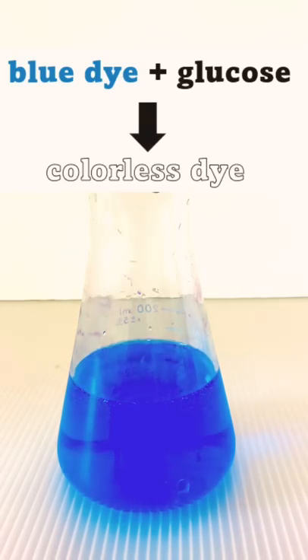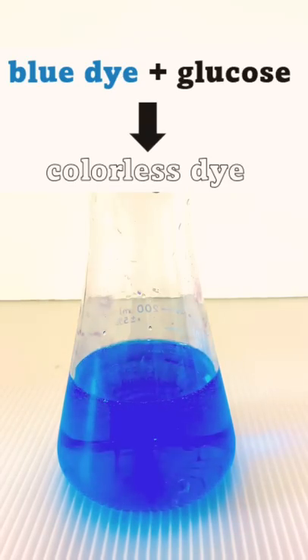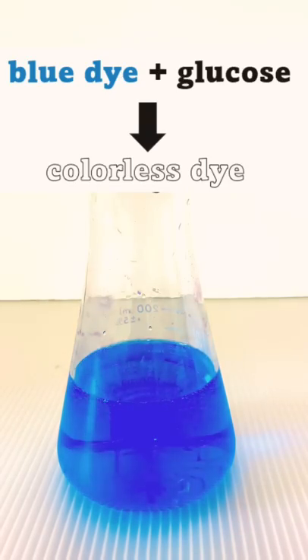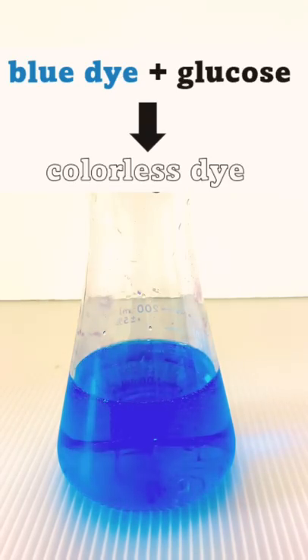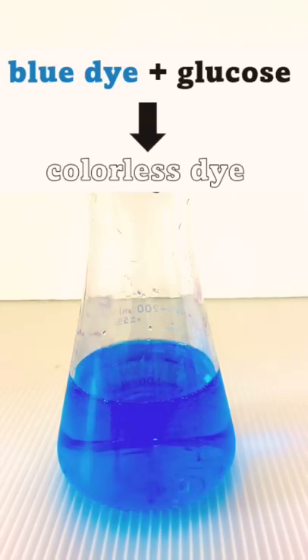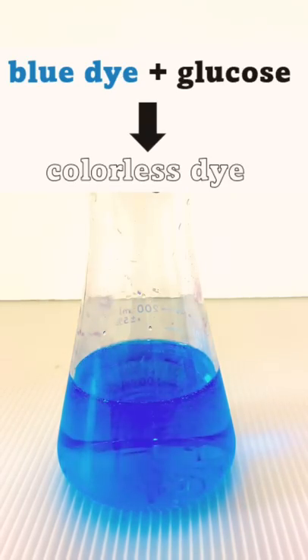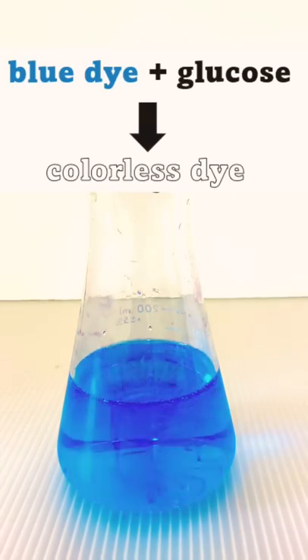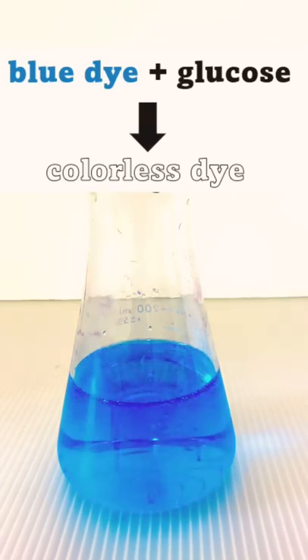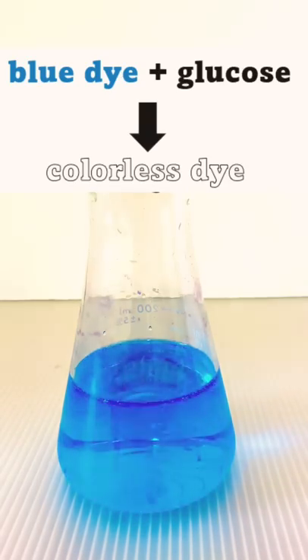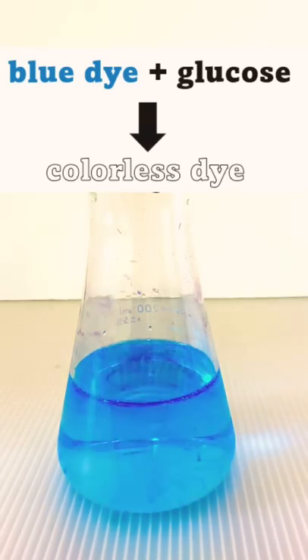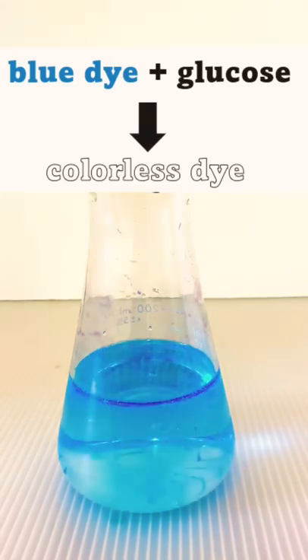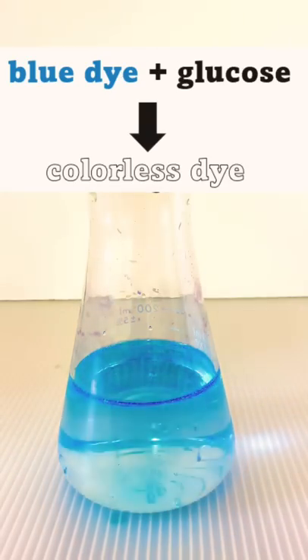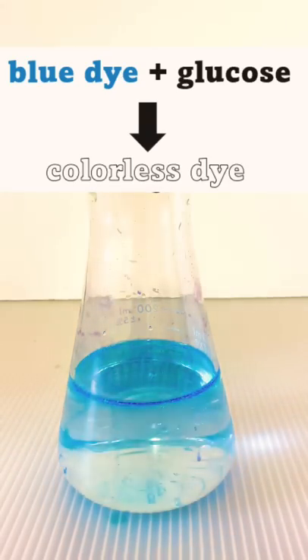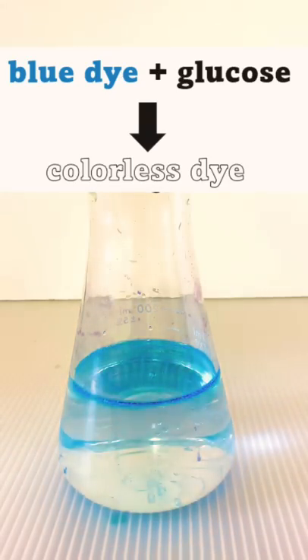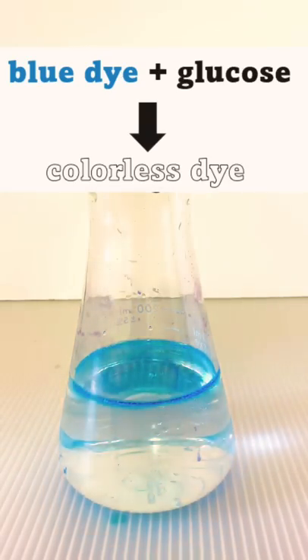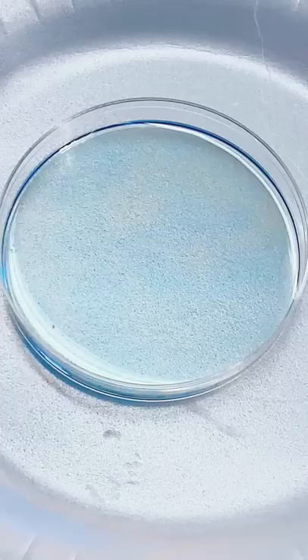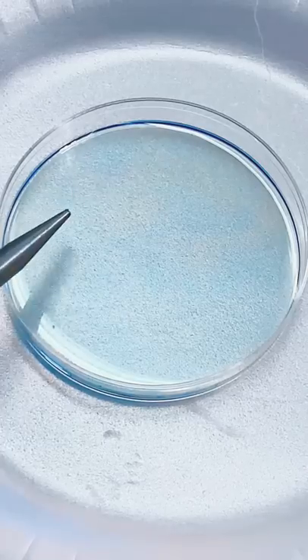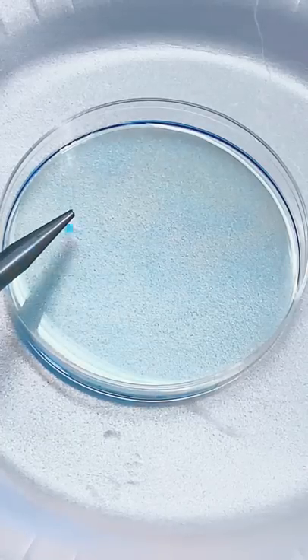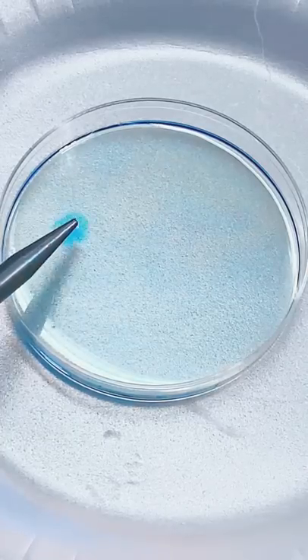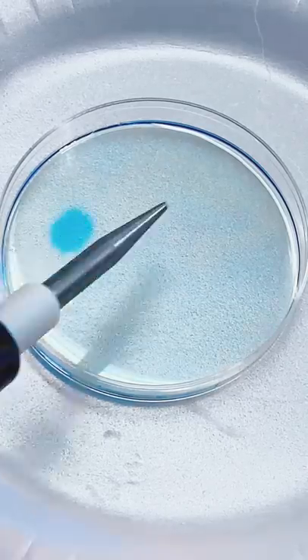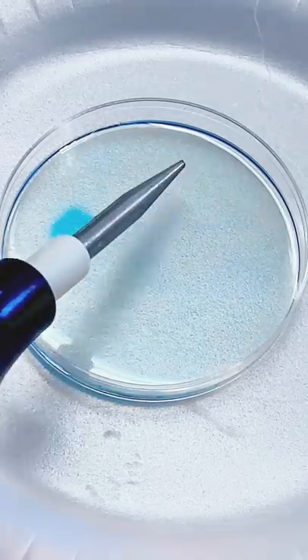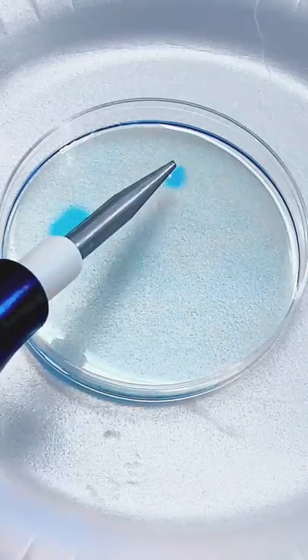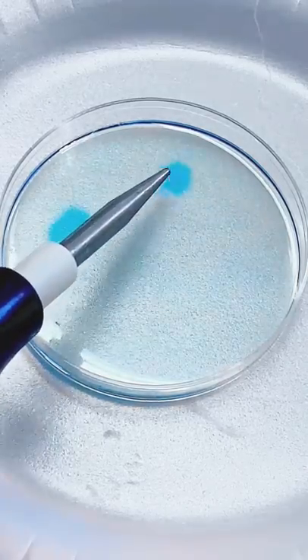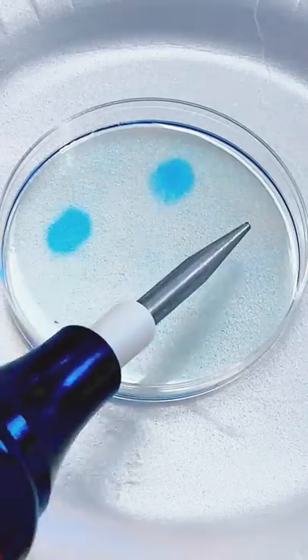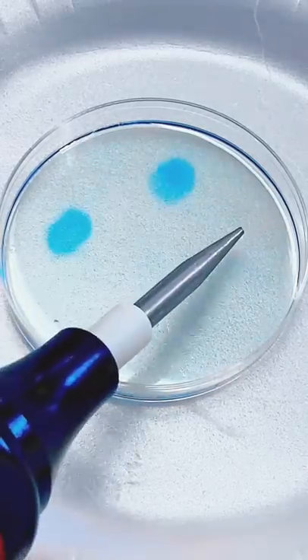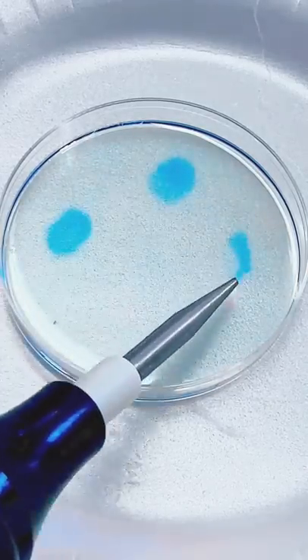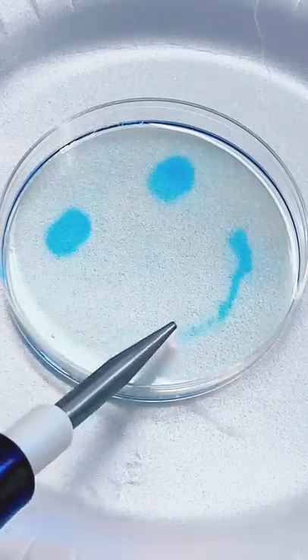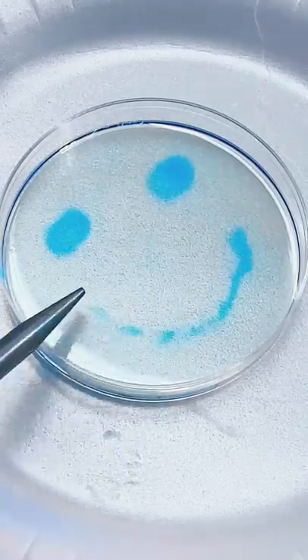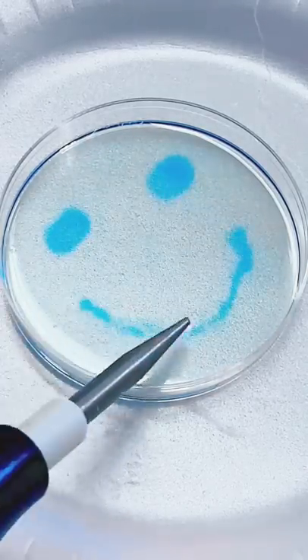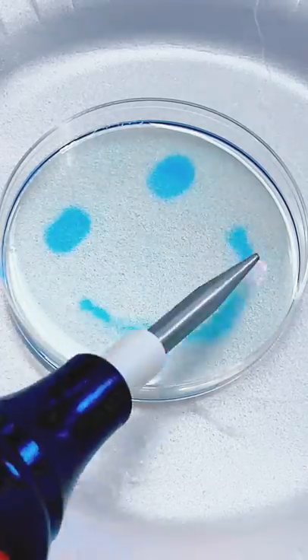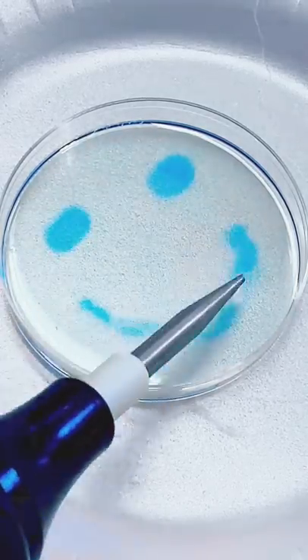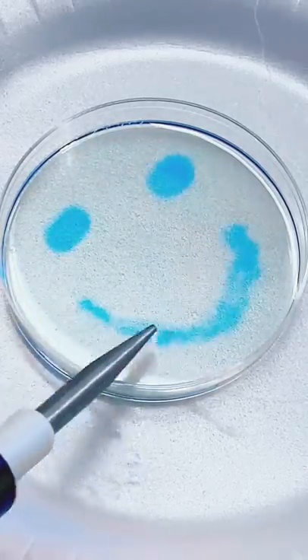reacts with the blue form of the dye, changing it back to its colorless form. So what's all this got to do with the reaction we saw at the beginning, and what's that sparkly thing got to do with it?